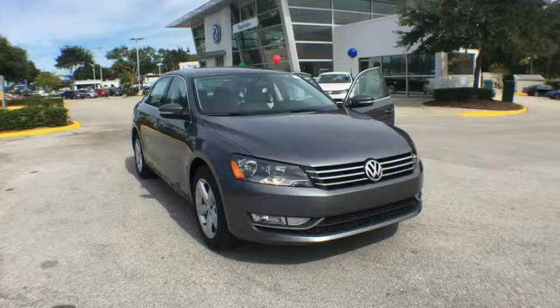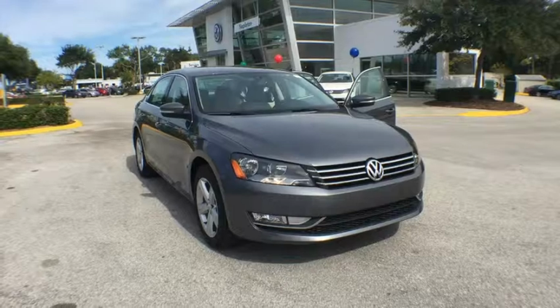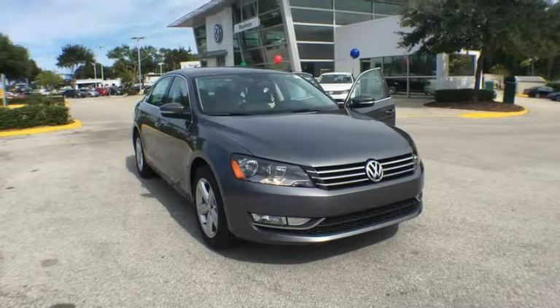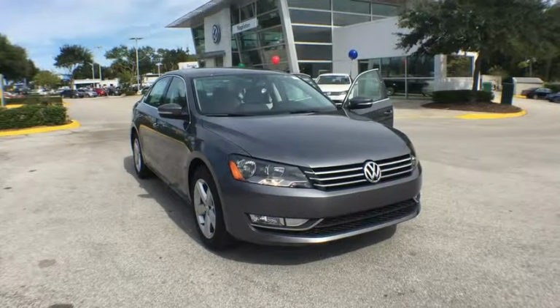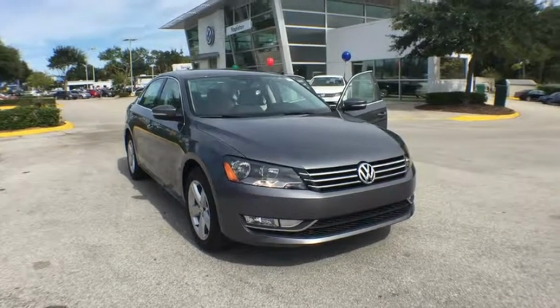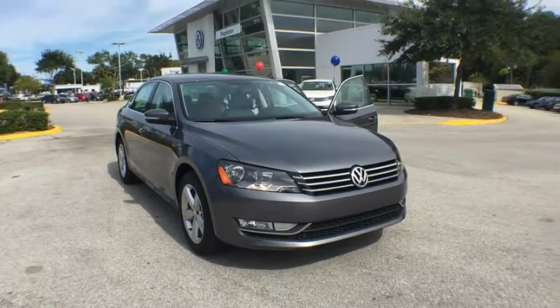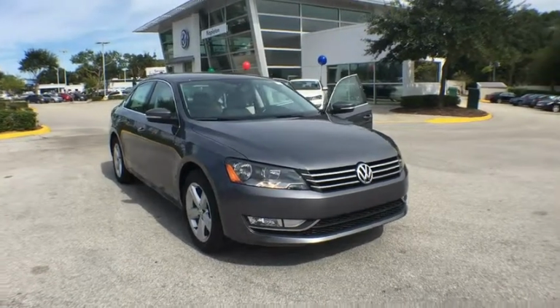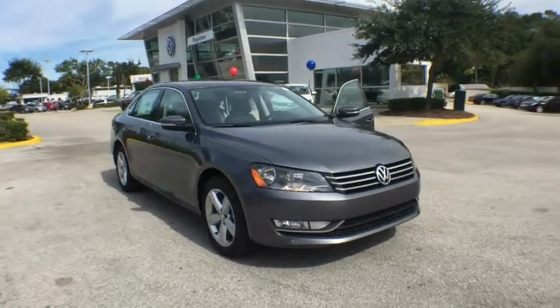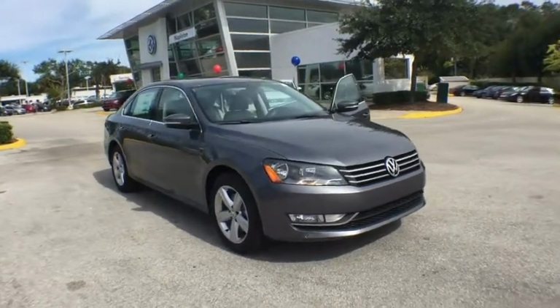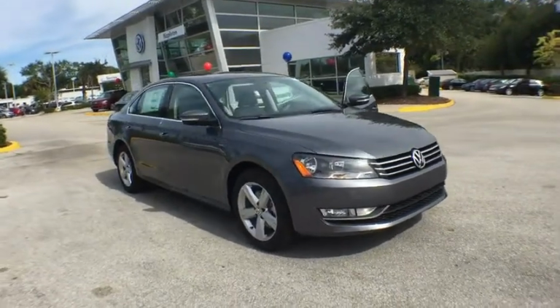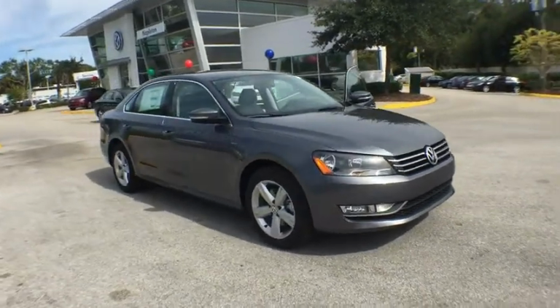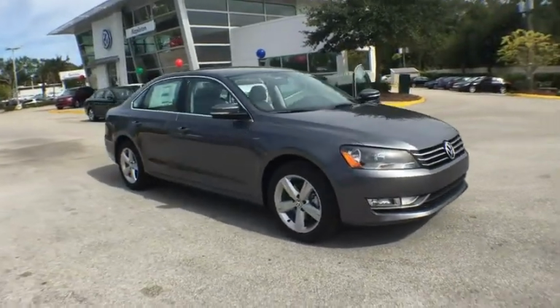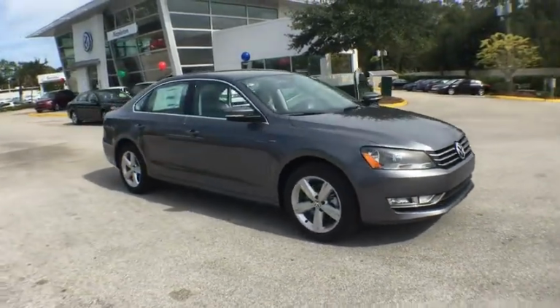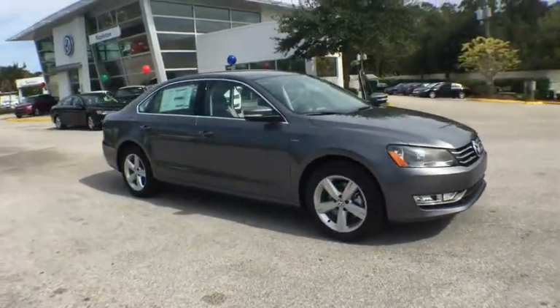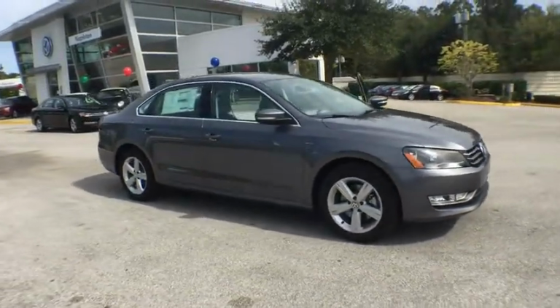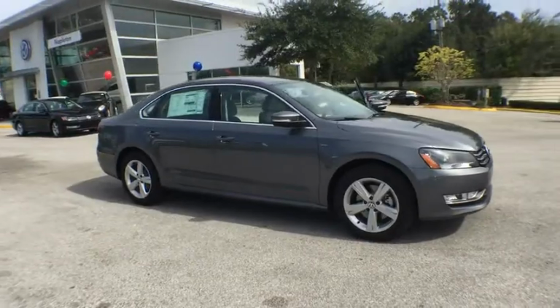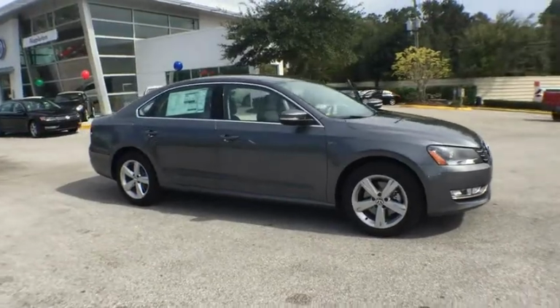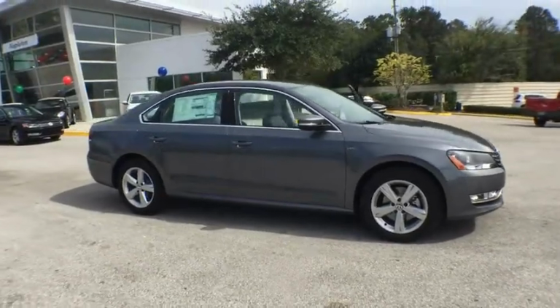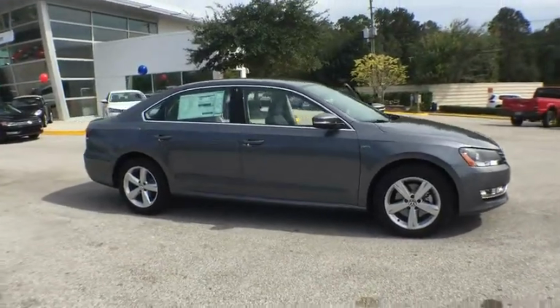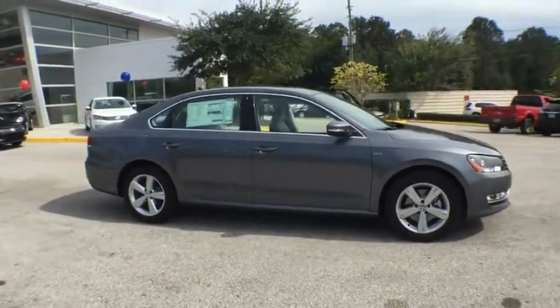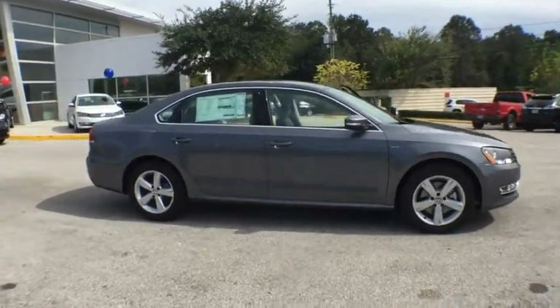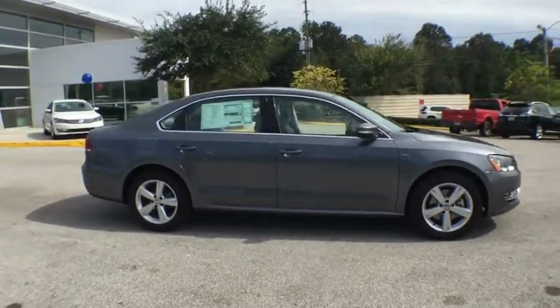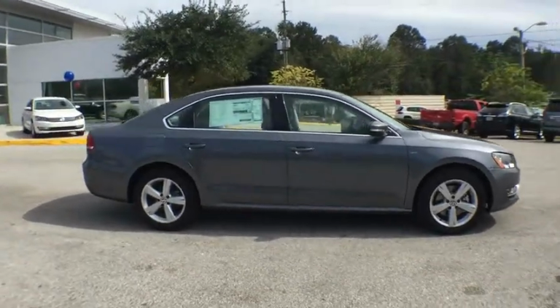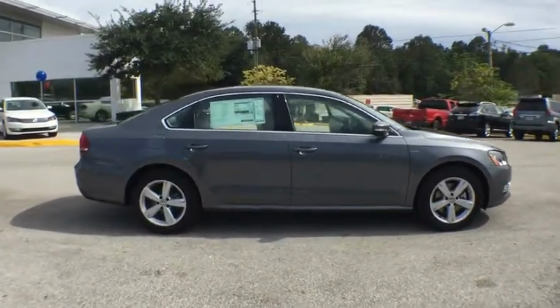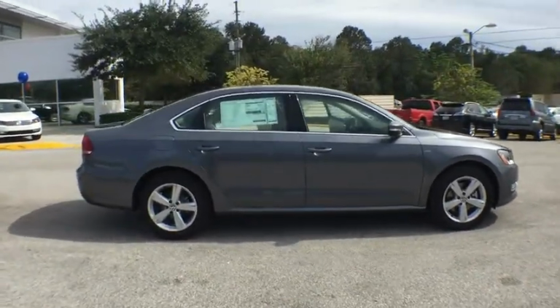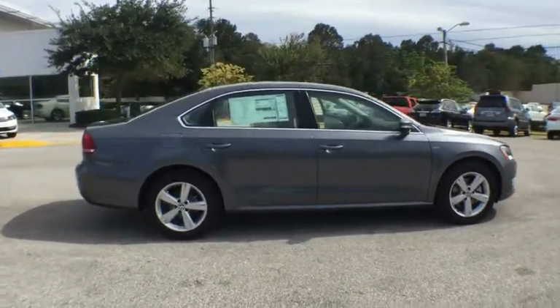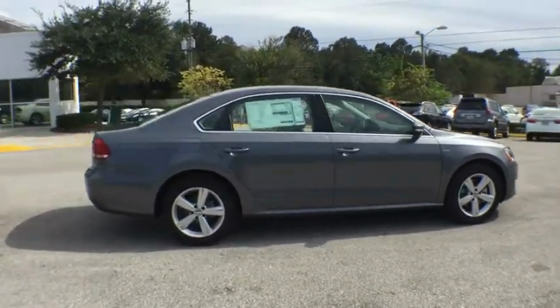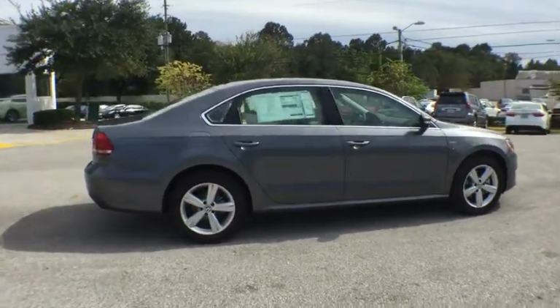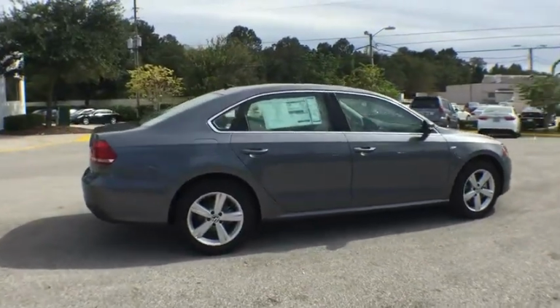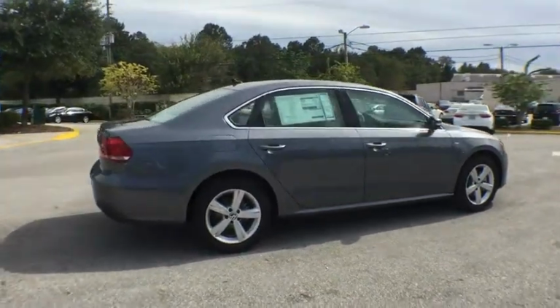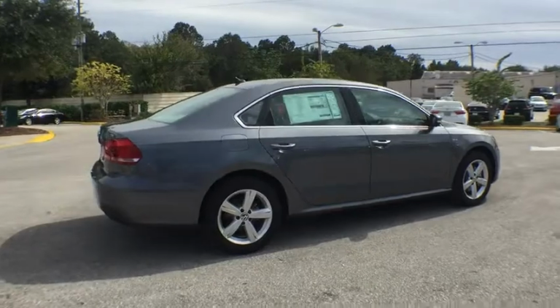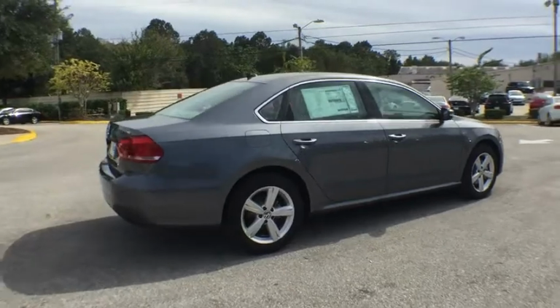The 2015 Passat. The Volkswagen Passat is roomy and powerful. It is a supple and controlled ride with a quiet and comfortable ride. Volkswagen brings it all together.